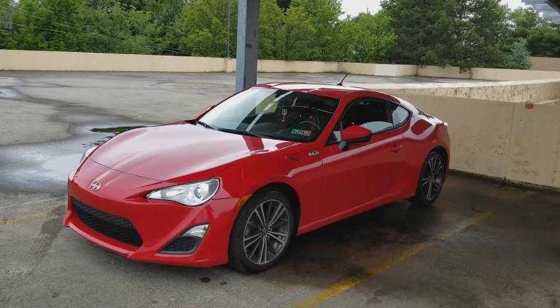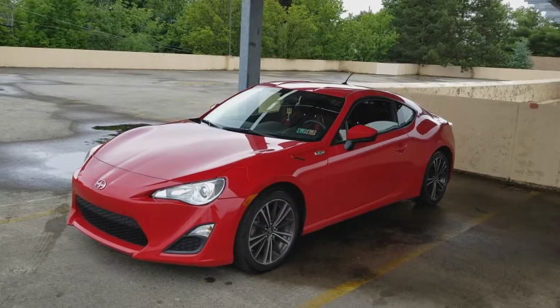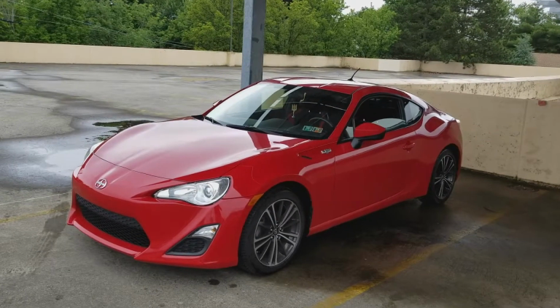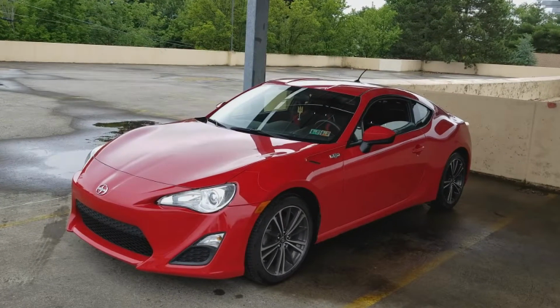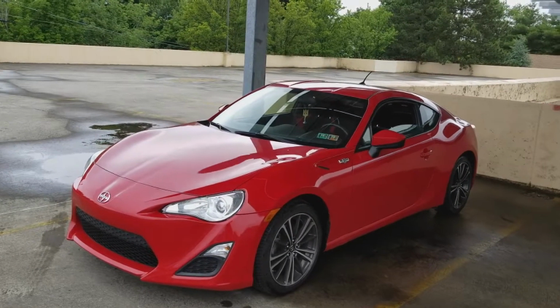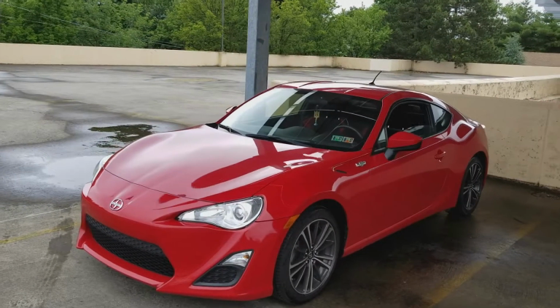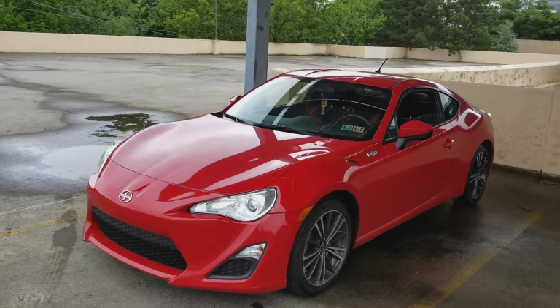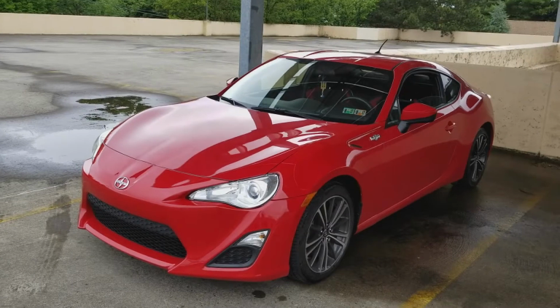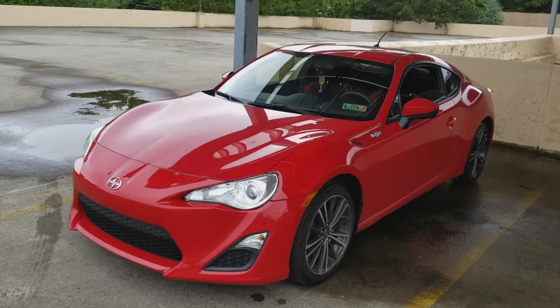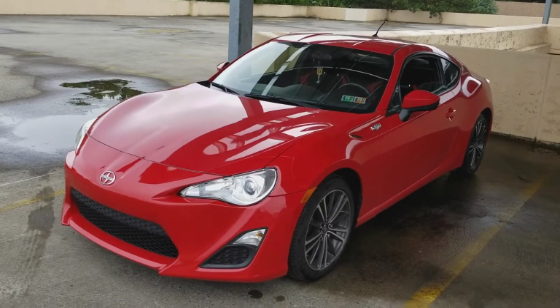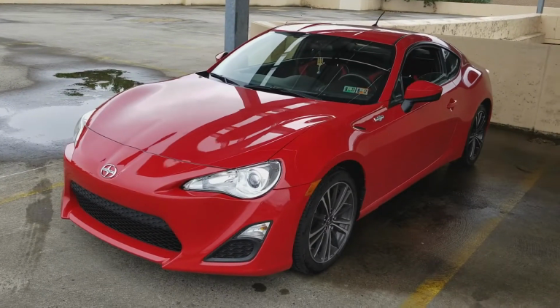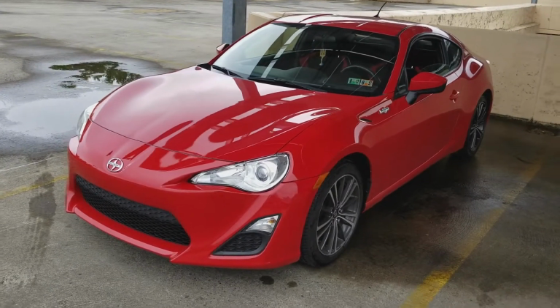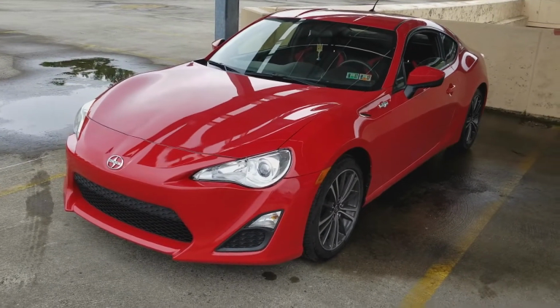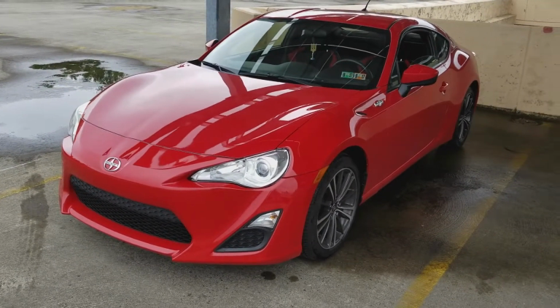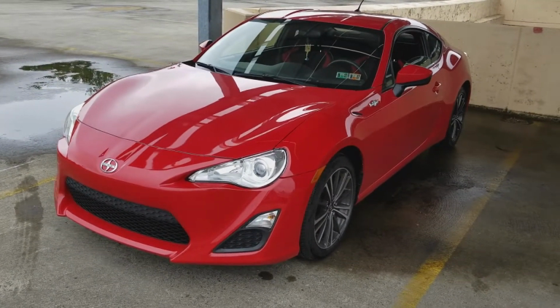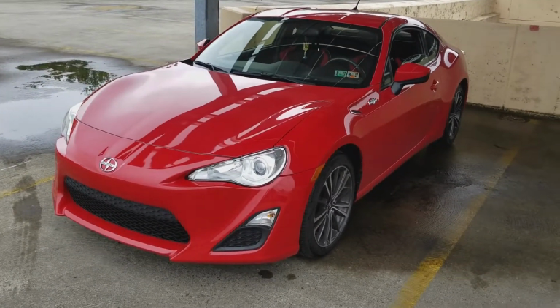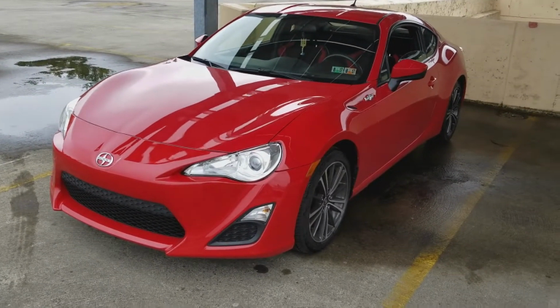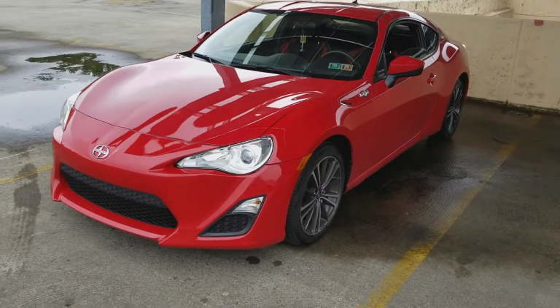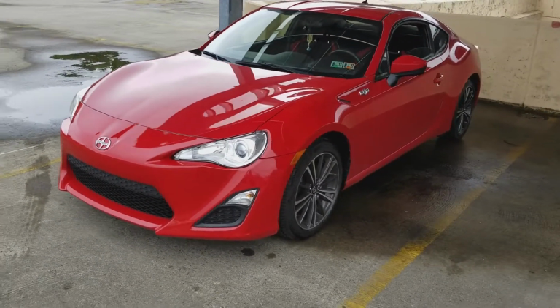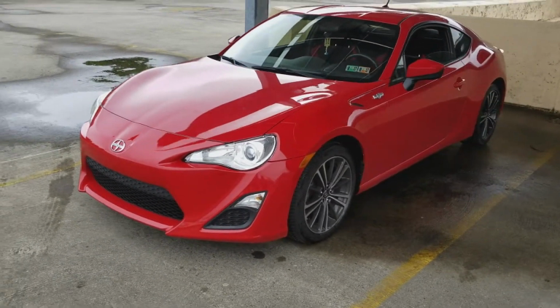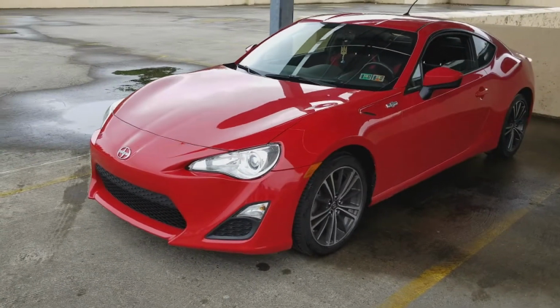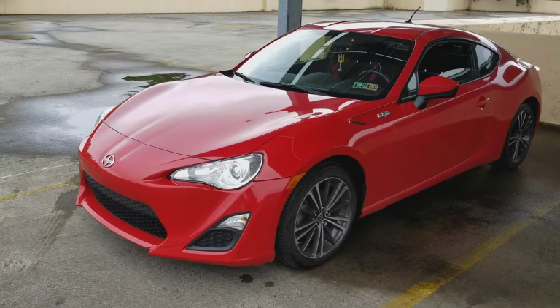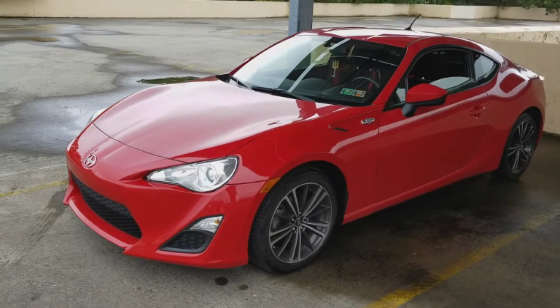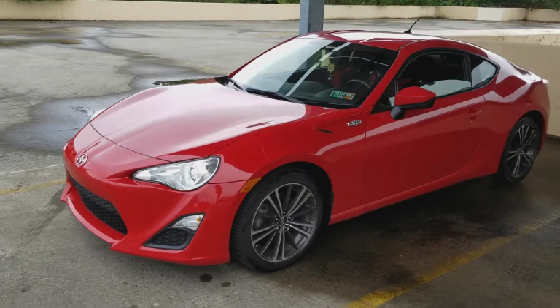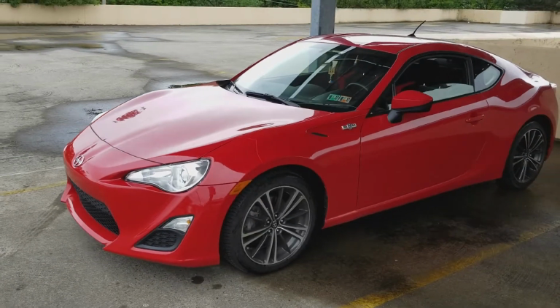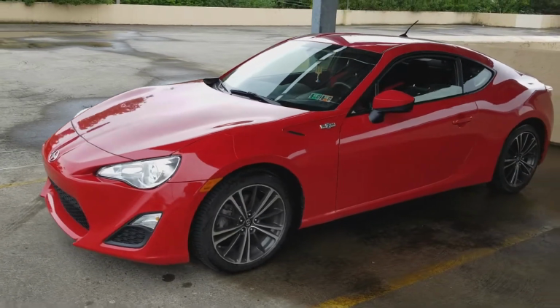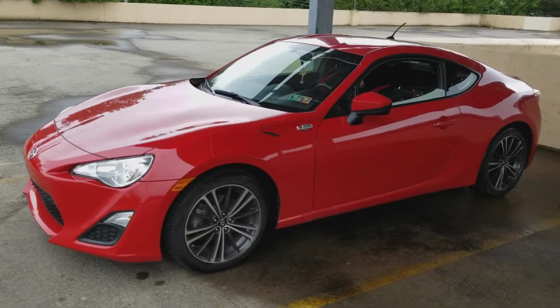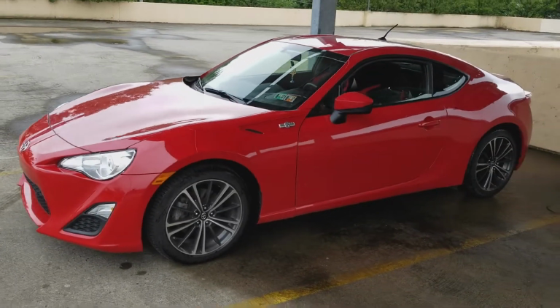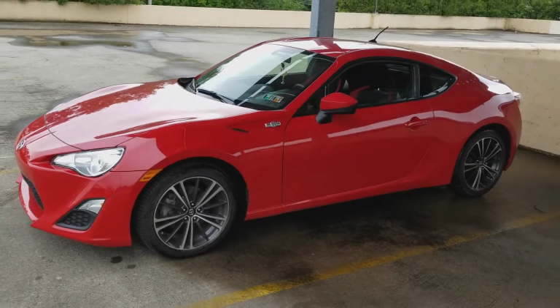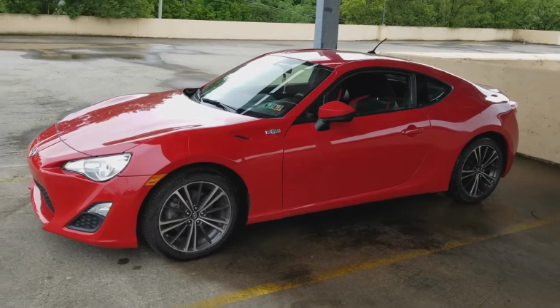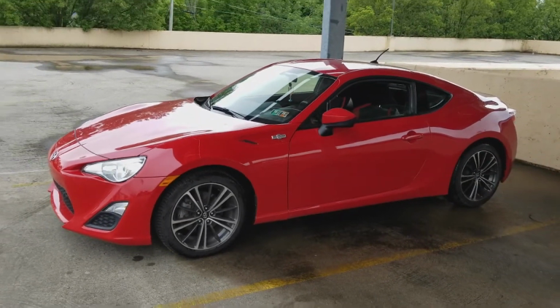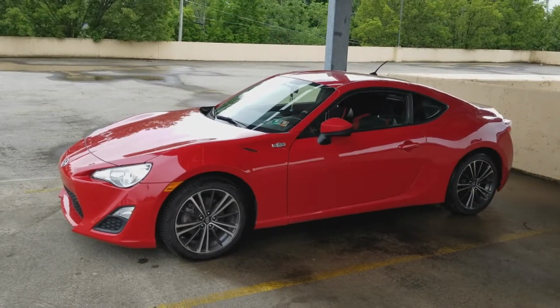Here's a quick walk around of my car. It's a 2013 Scion FR-S. I purchased it about three days ago. It has 20,000 miles.